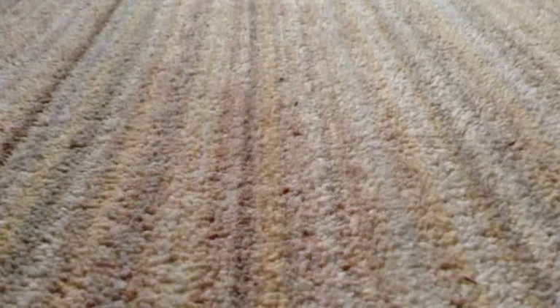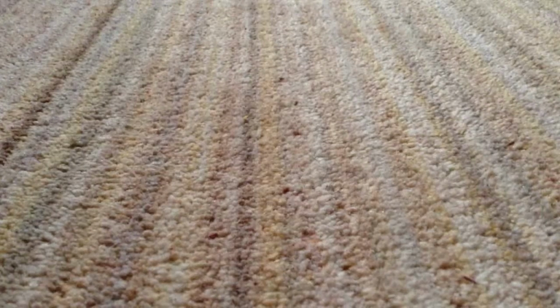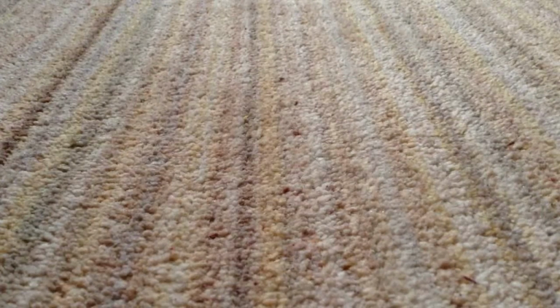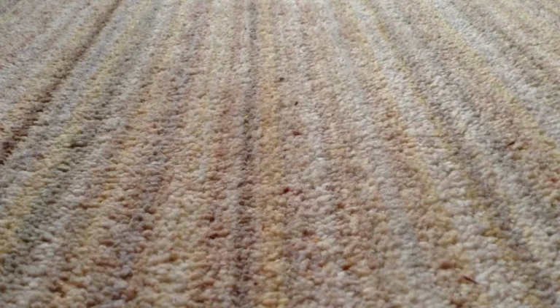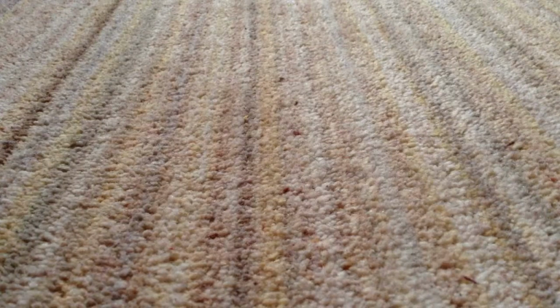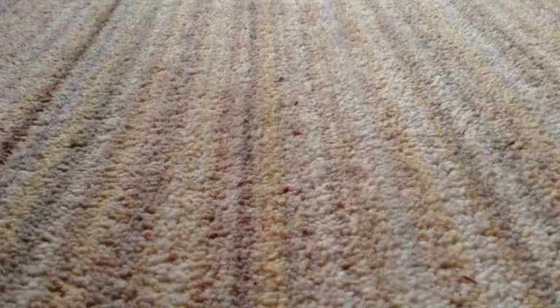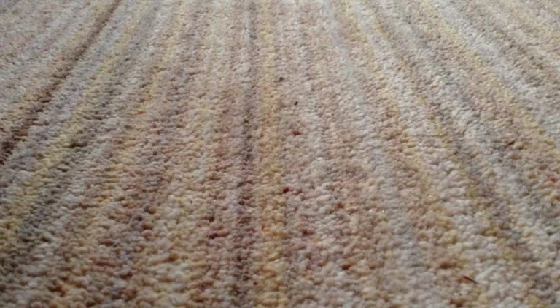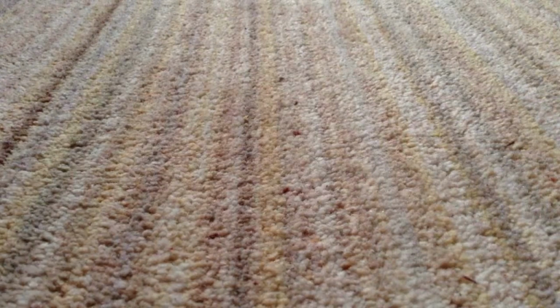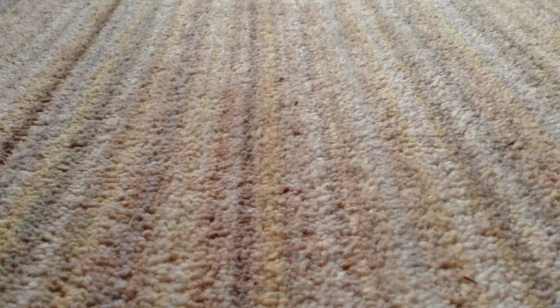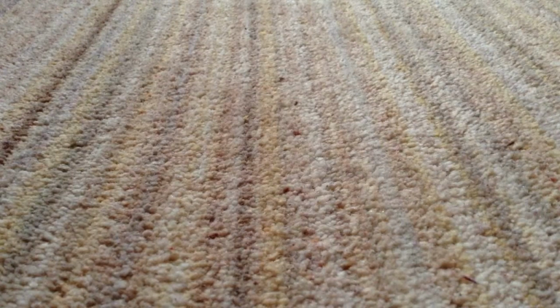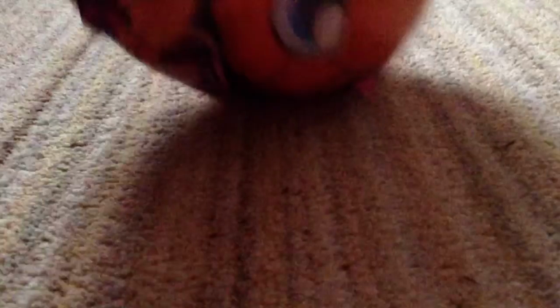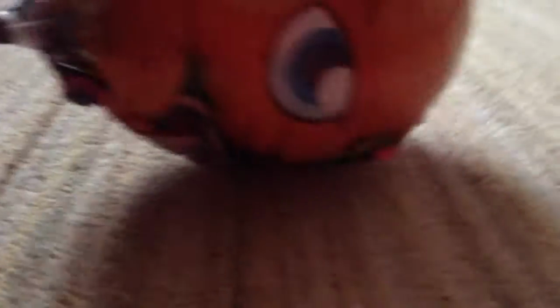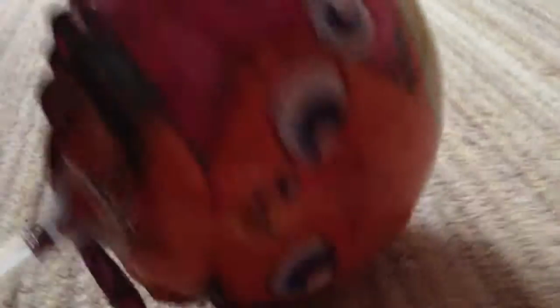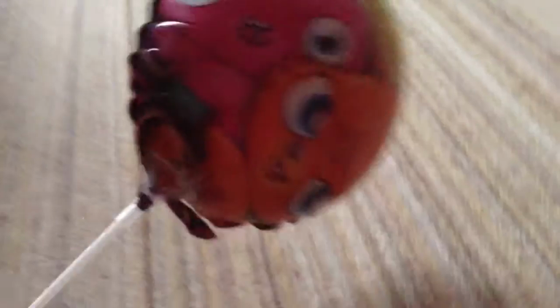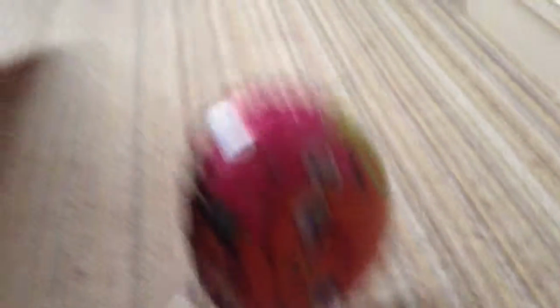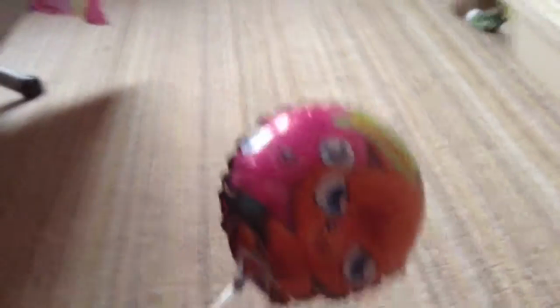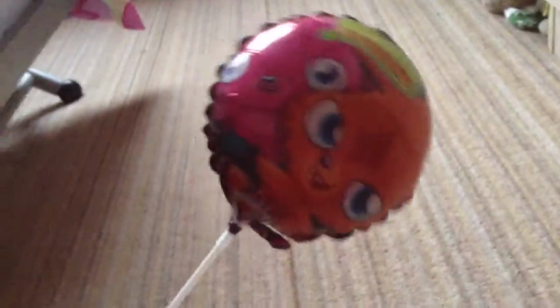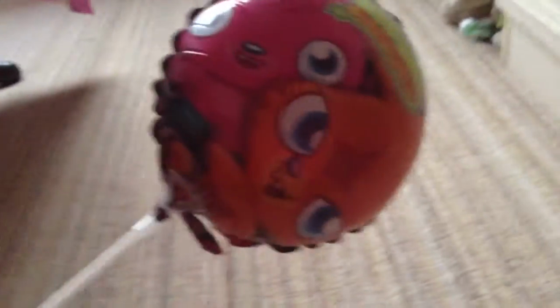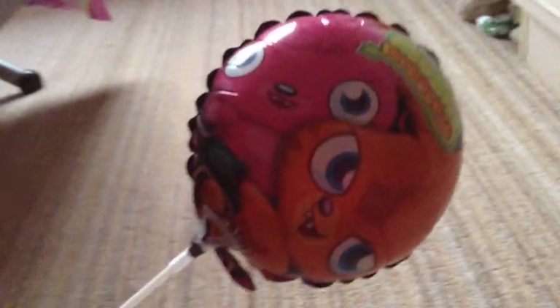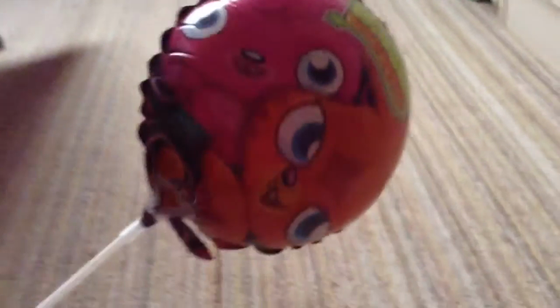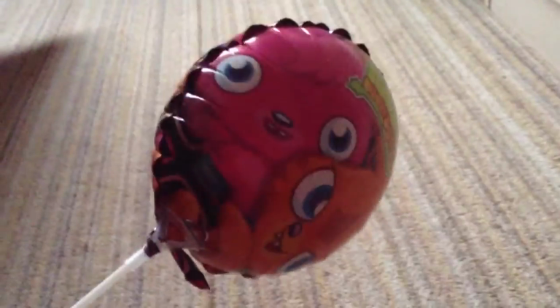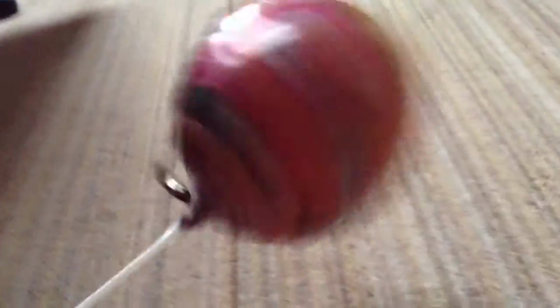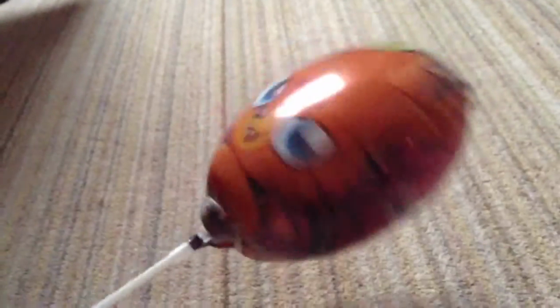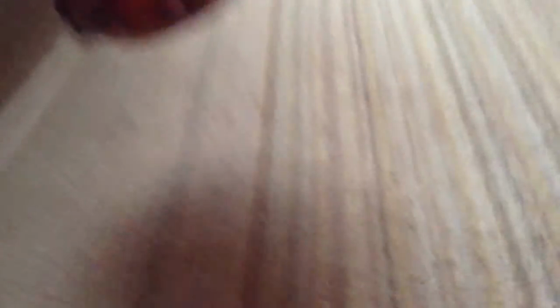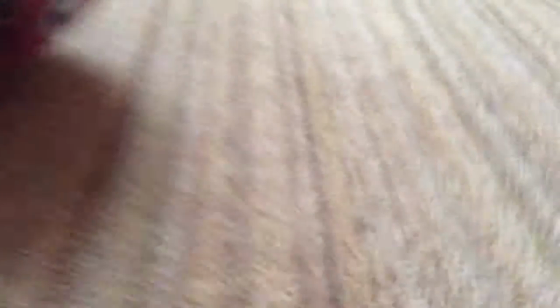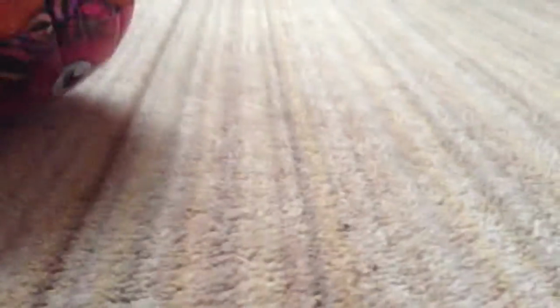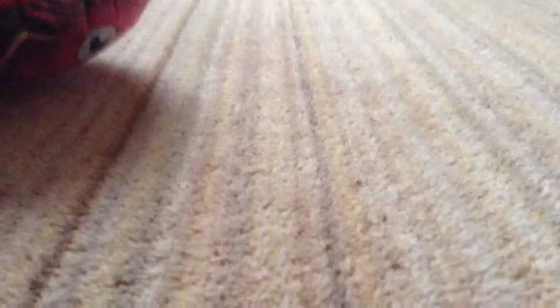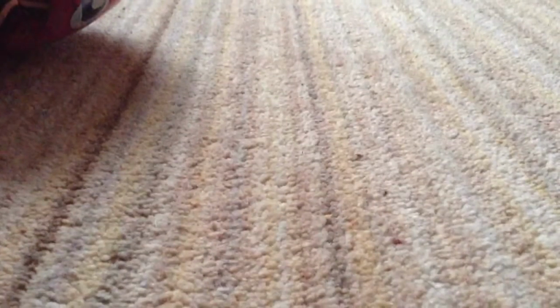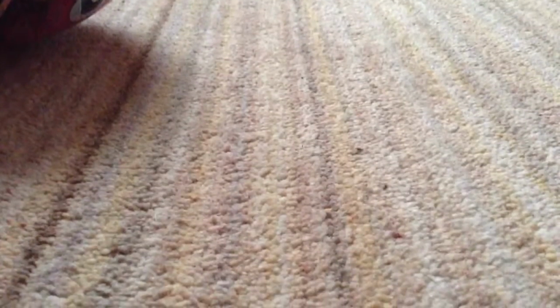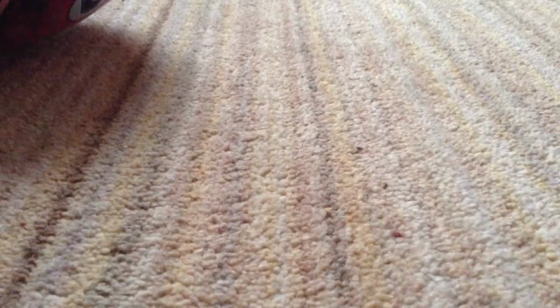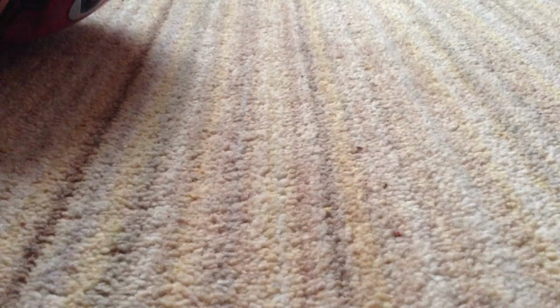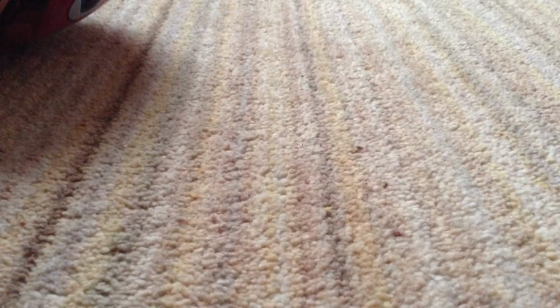Hi guys, so today I've got some more cool Moshi stuff. The first thing I got was a Moshi balloon. And now I've got some shoes in there.